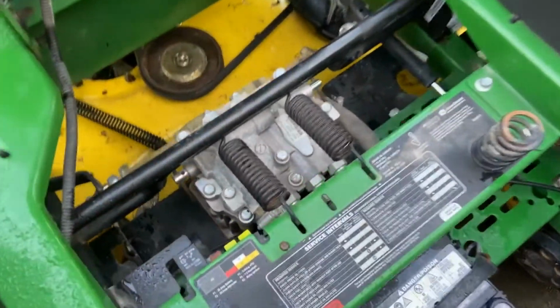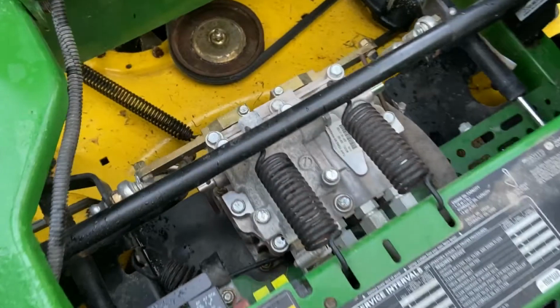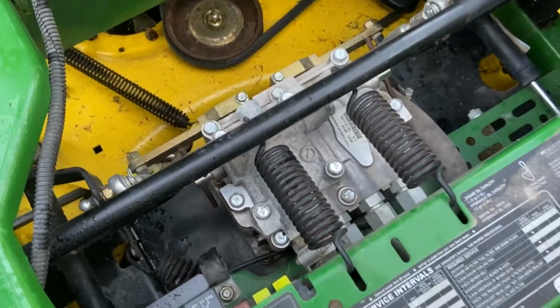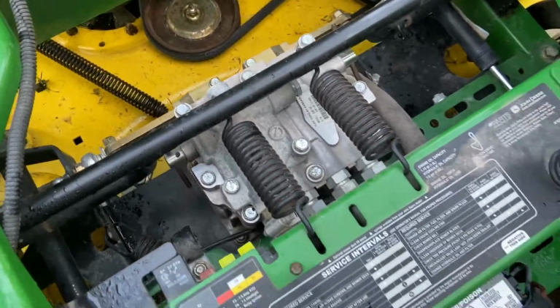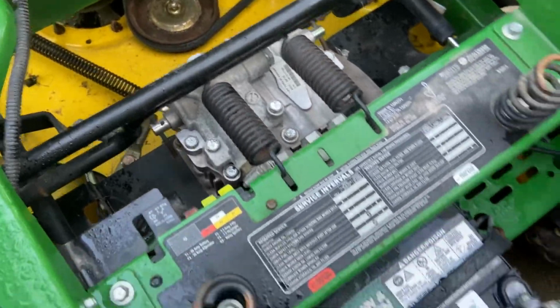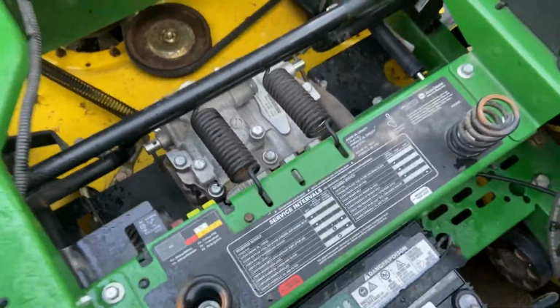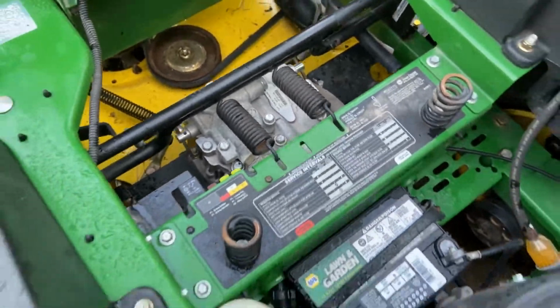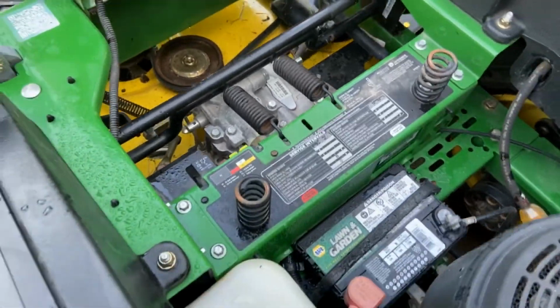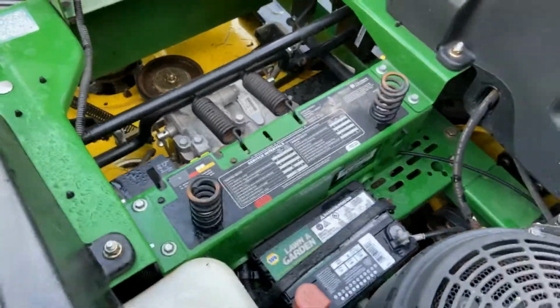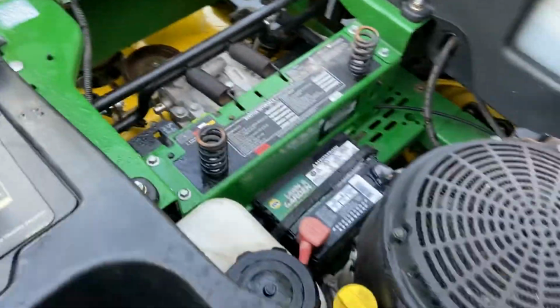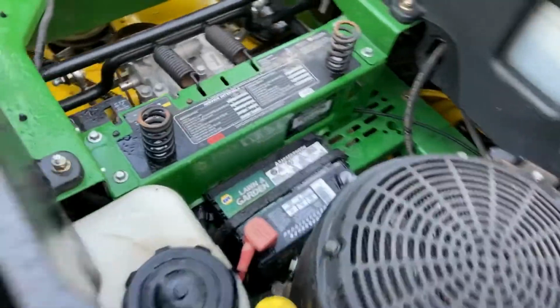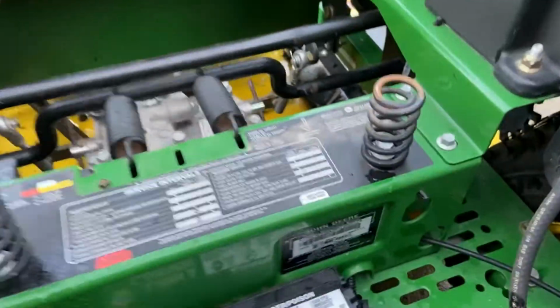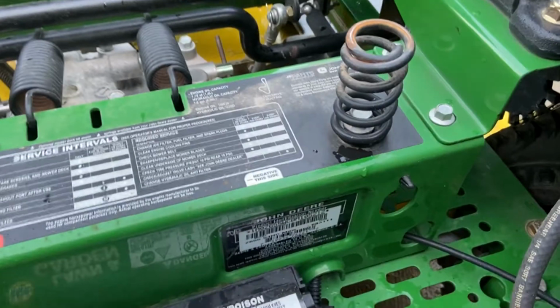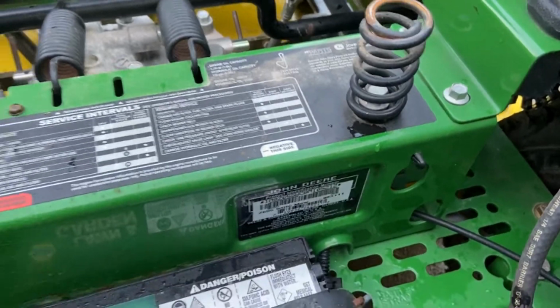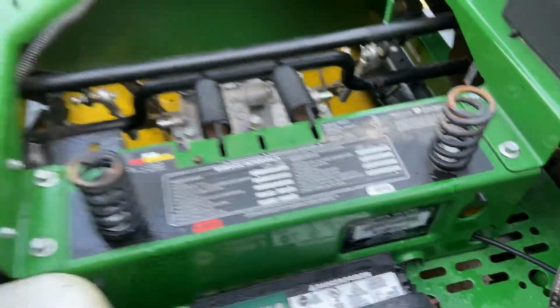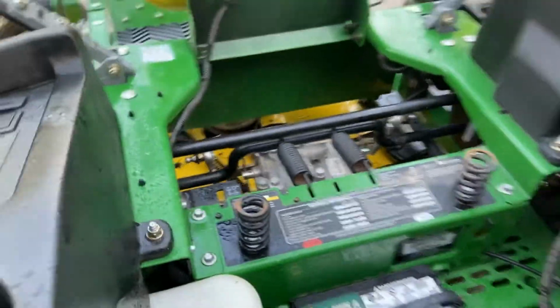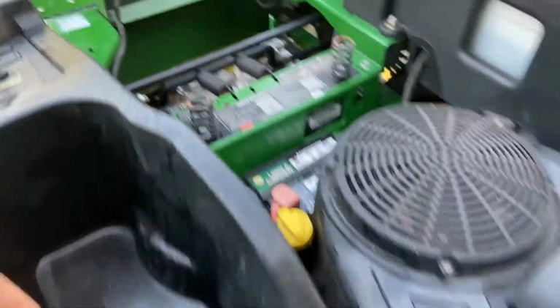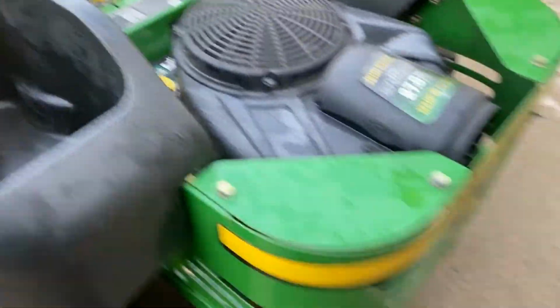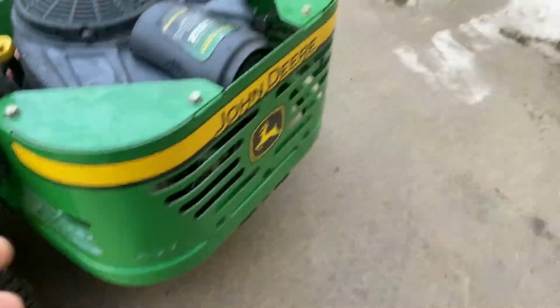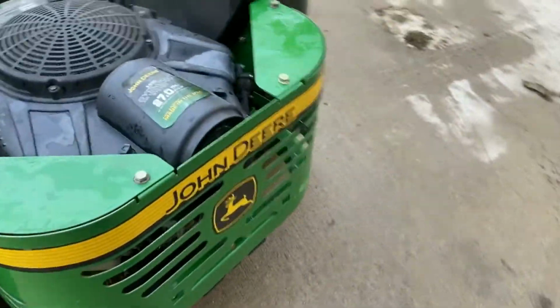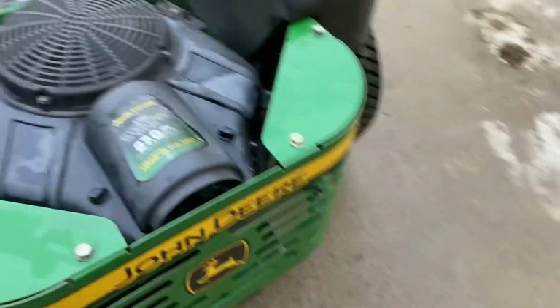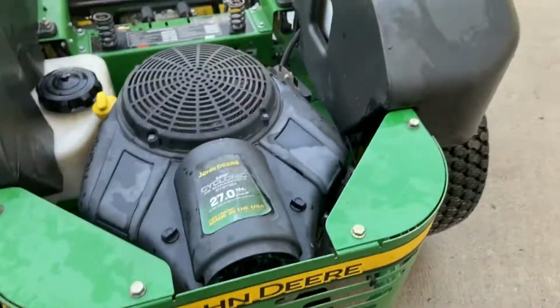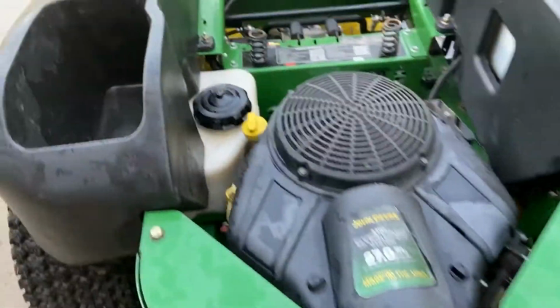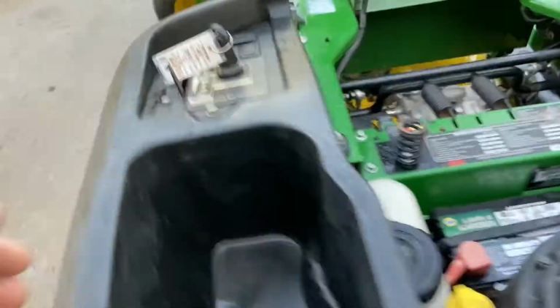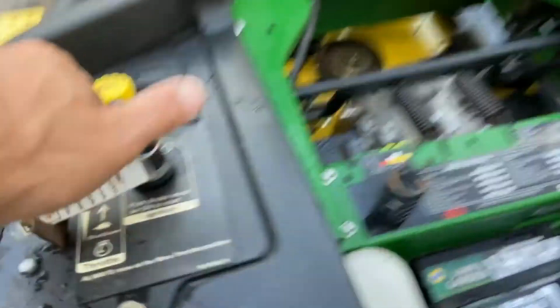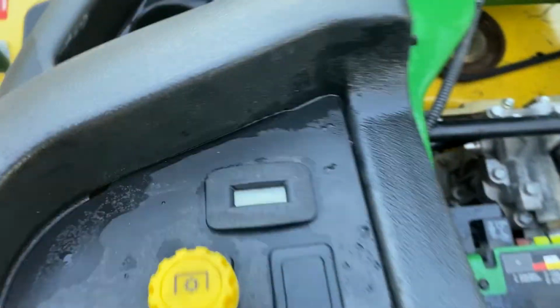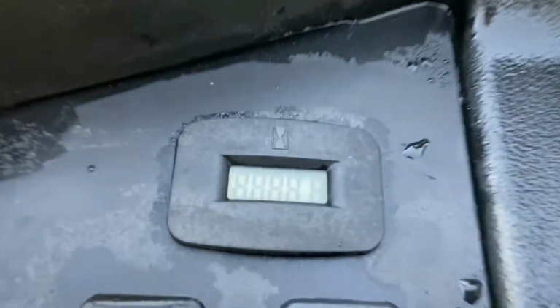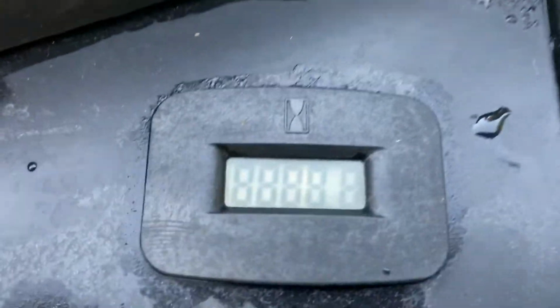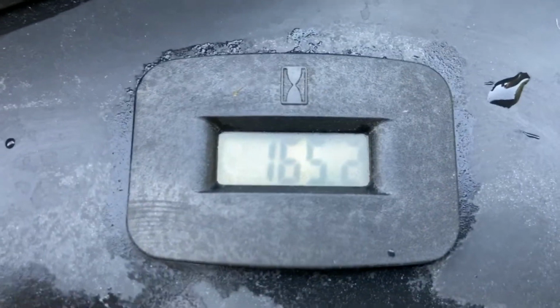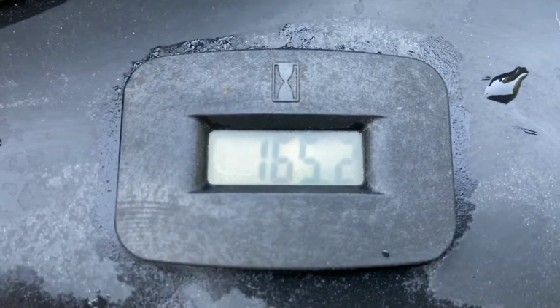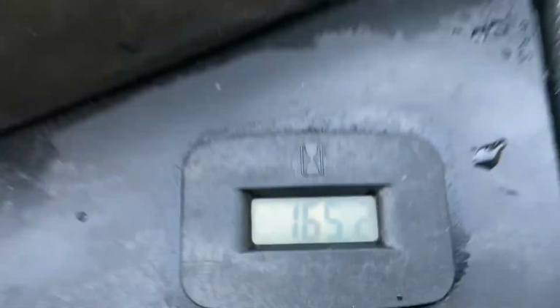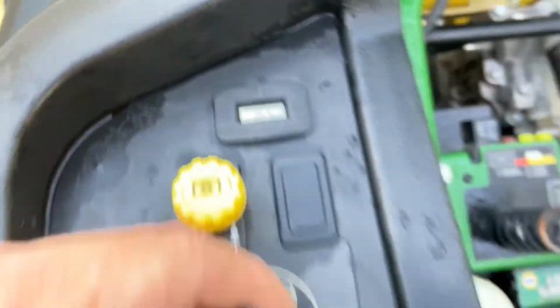It has the central hydraulic pump with two separate wheel motors. I think this is the last year that they did that on these Z-Track models — I could be wrong. Only showing 165.2 hours on the meter.